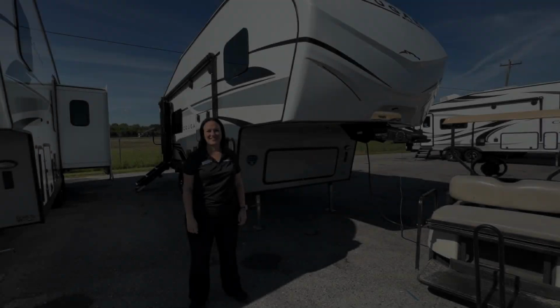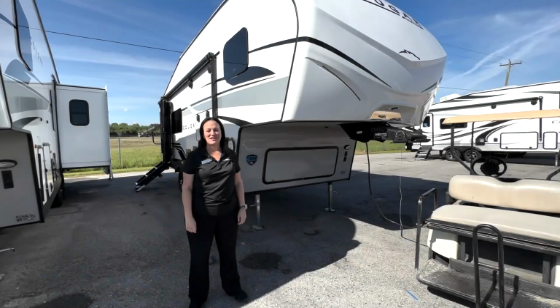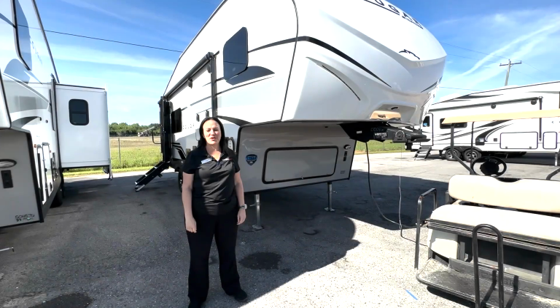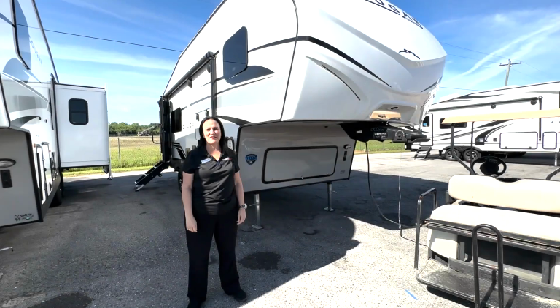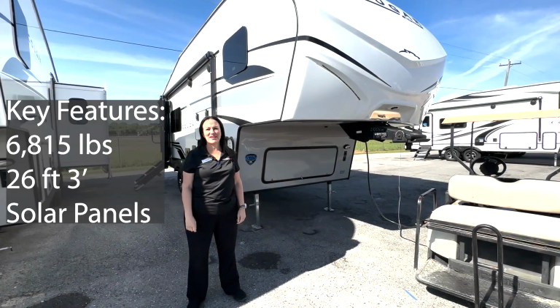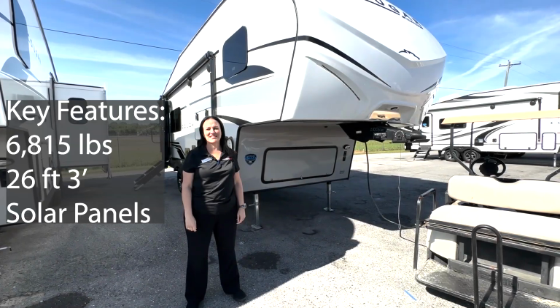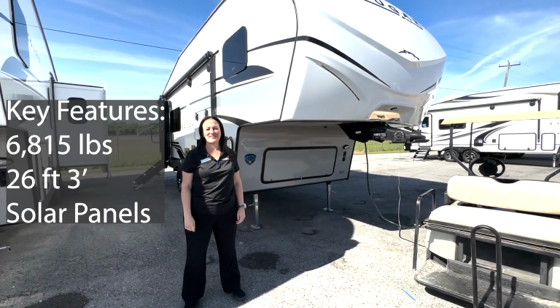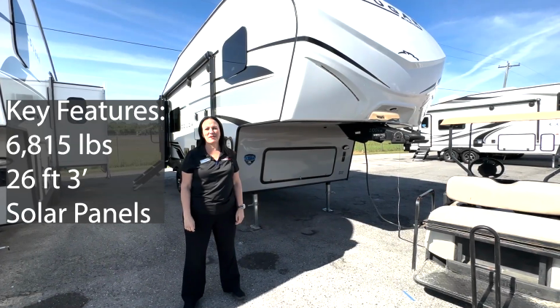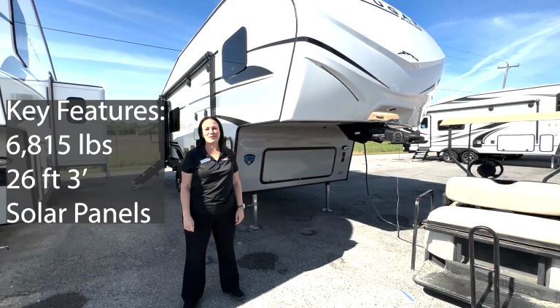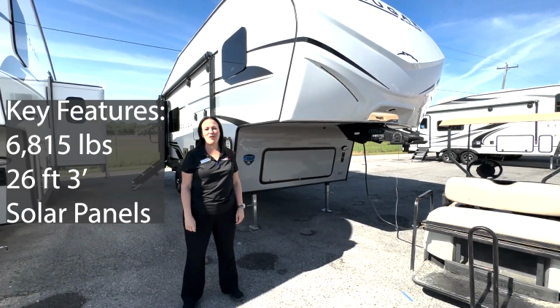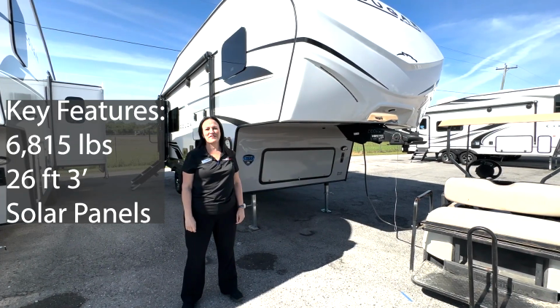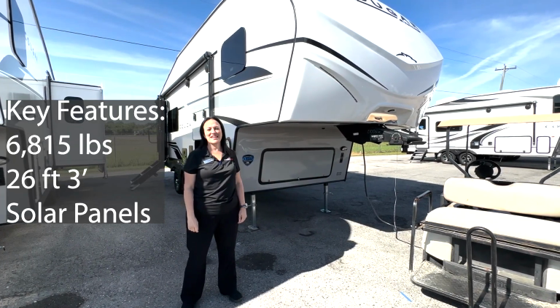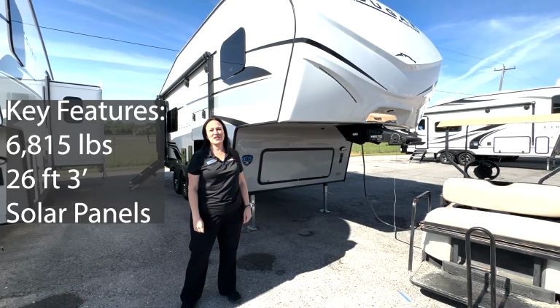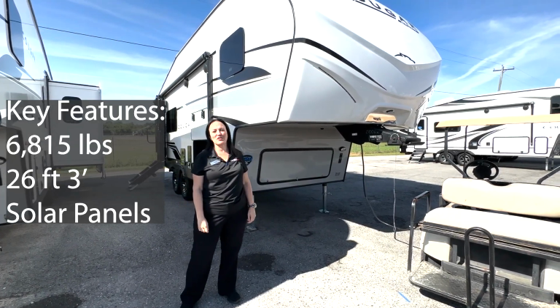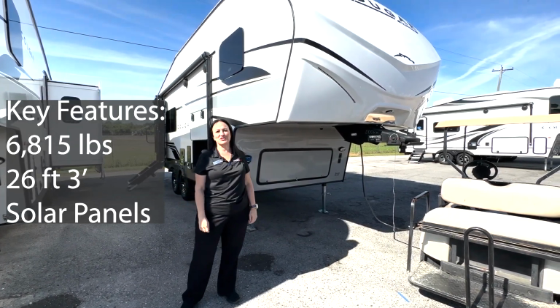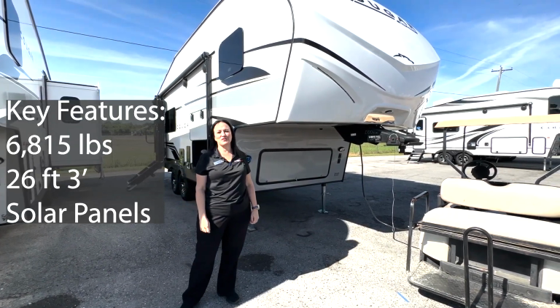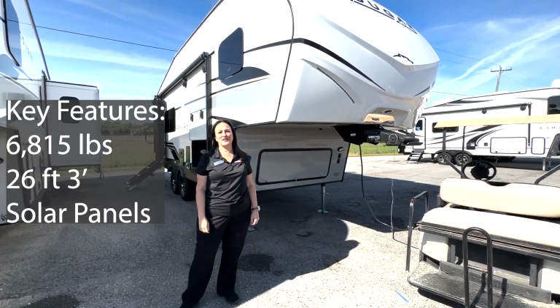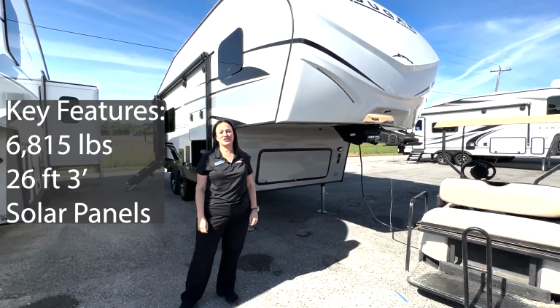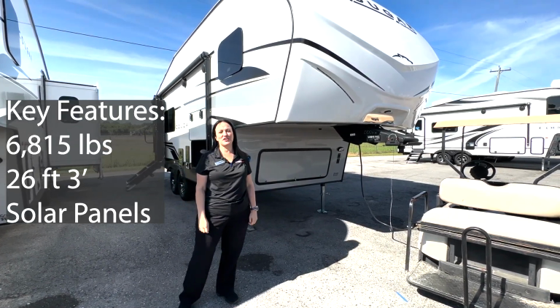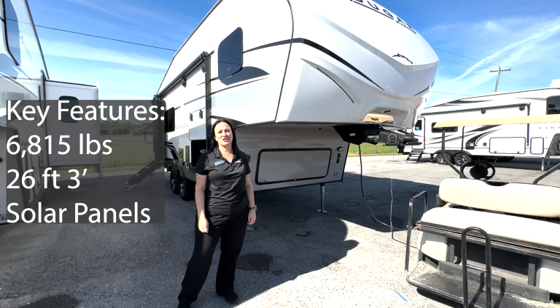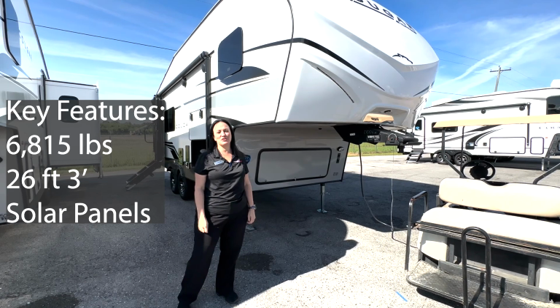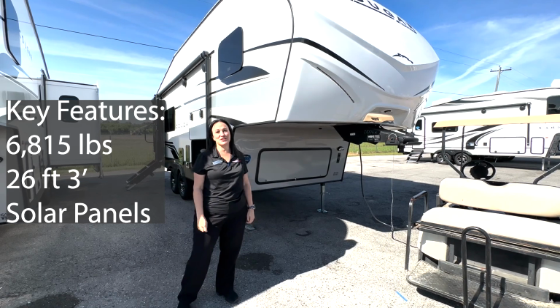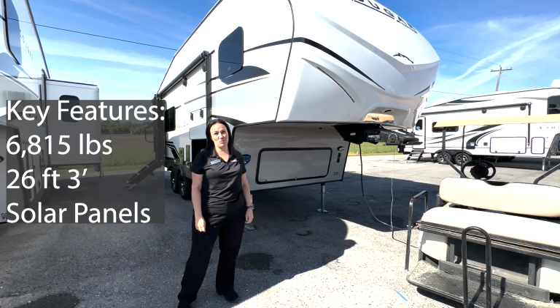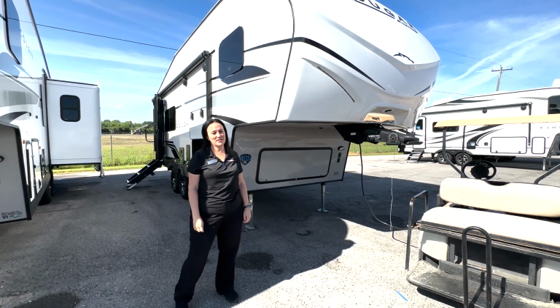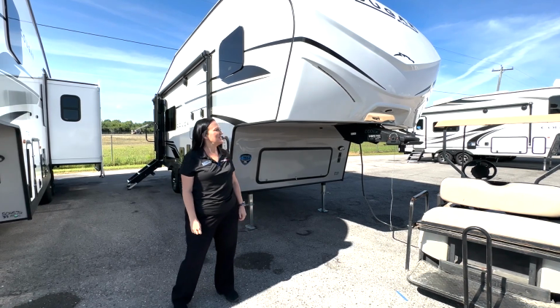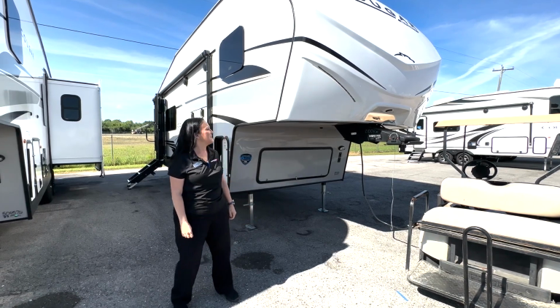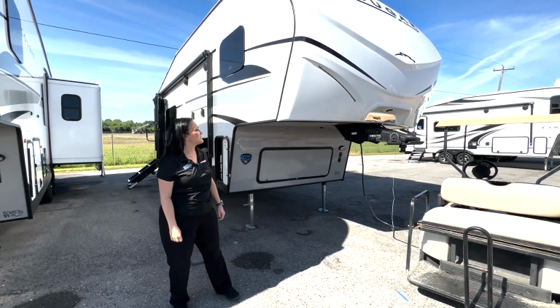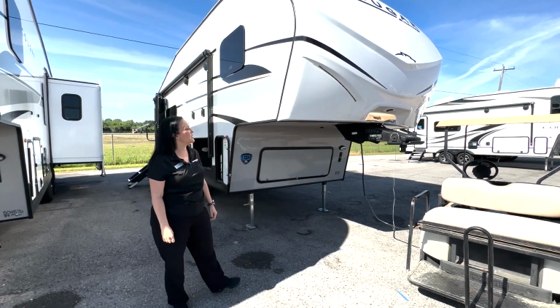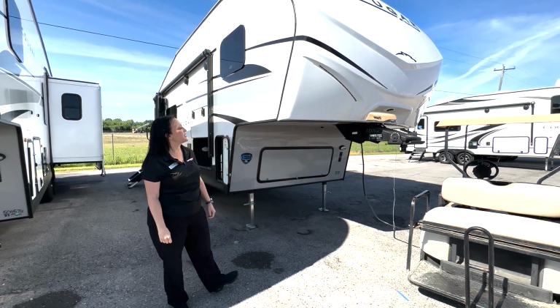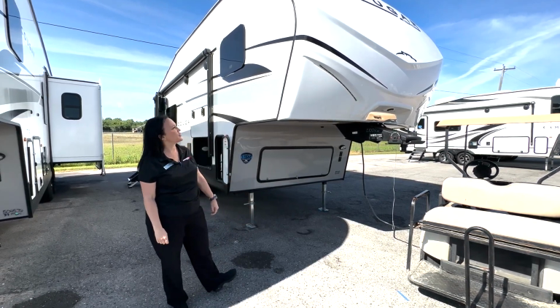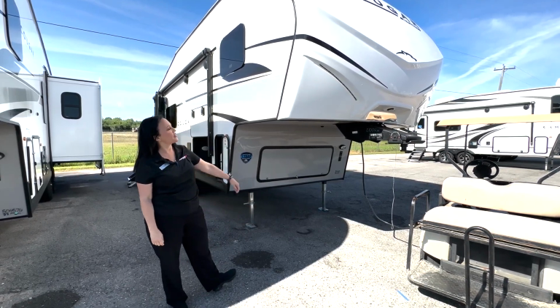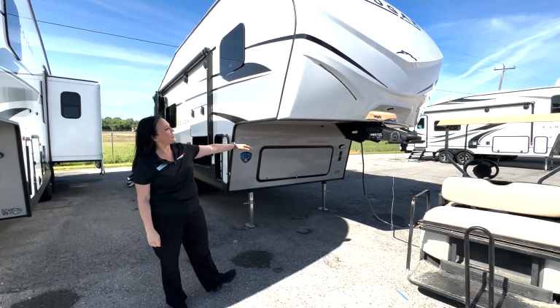Good morning everyone, it's Daphne here at Primo RV. We are going to feature the Cougar Sport 2100 RK.